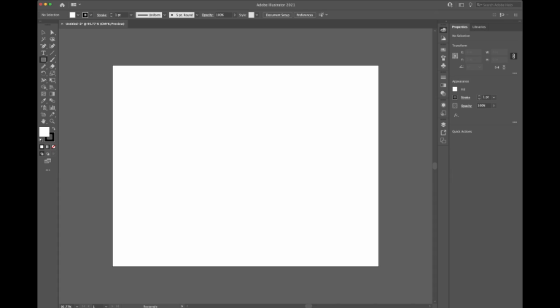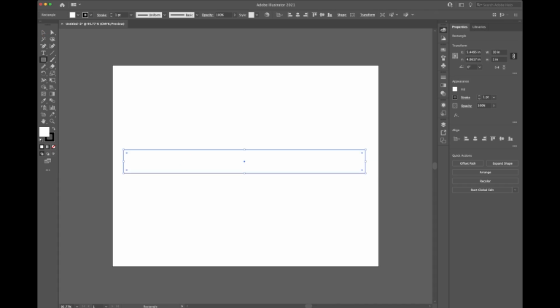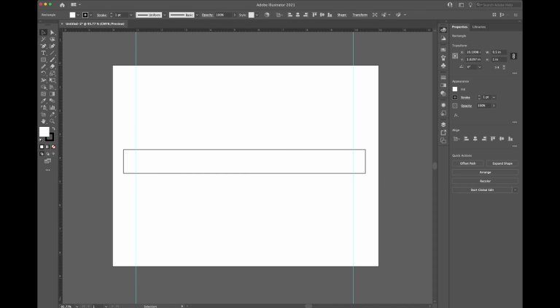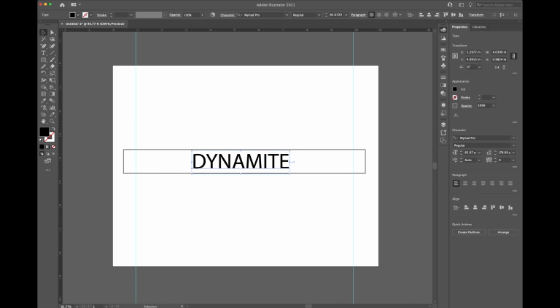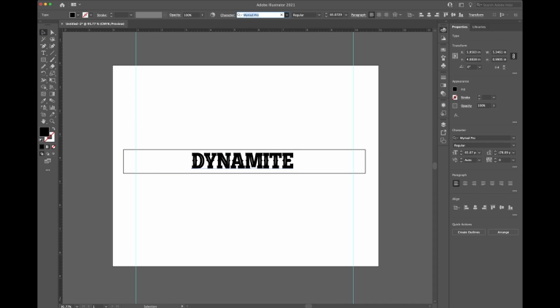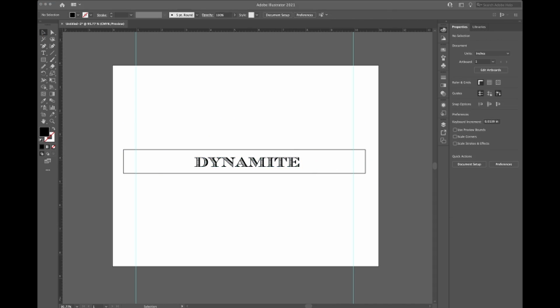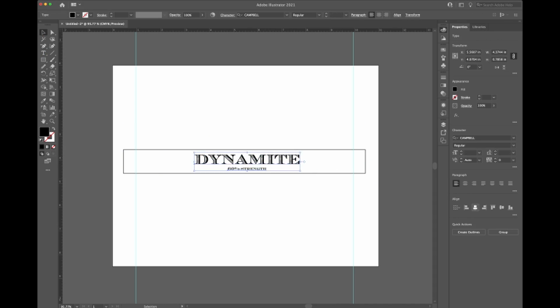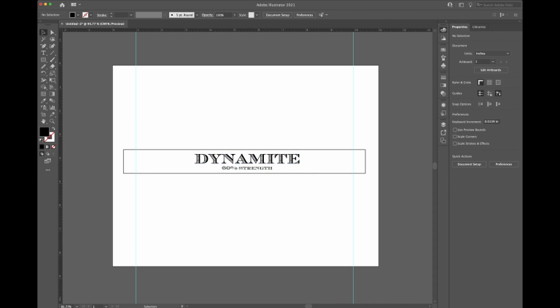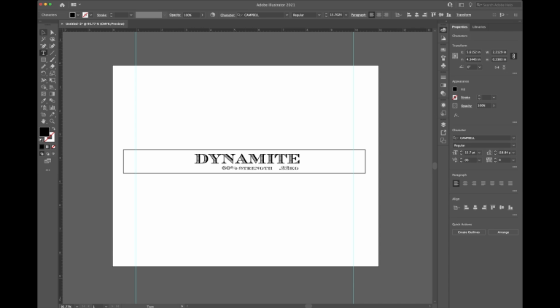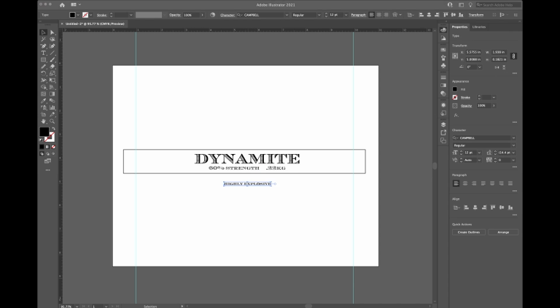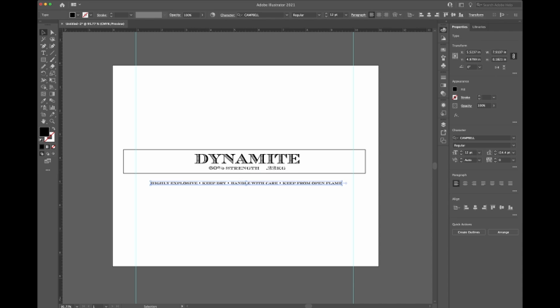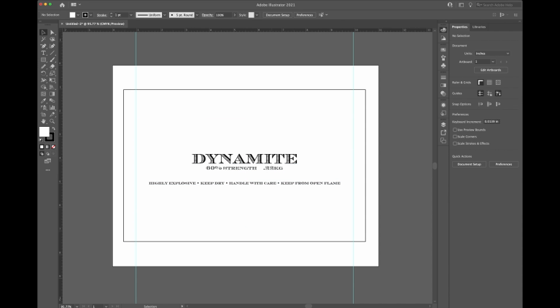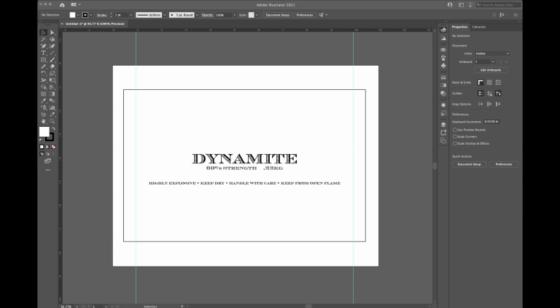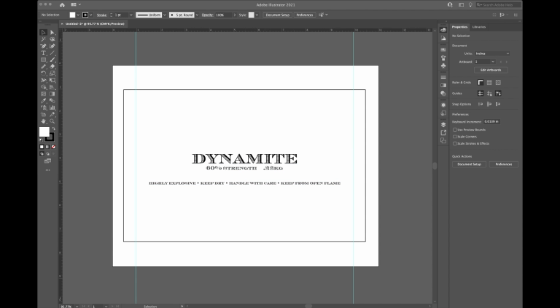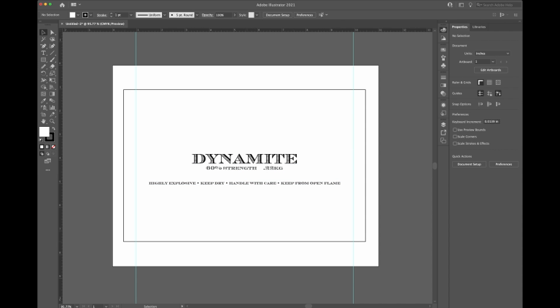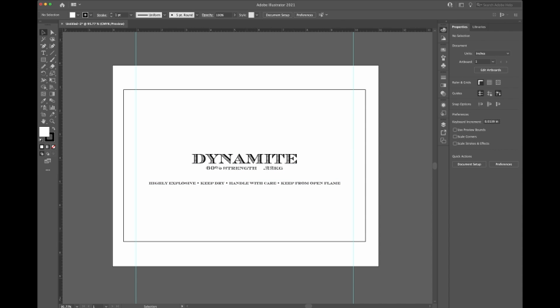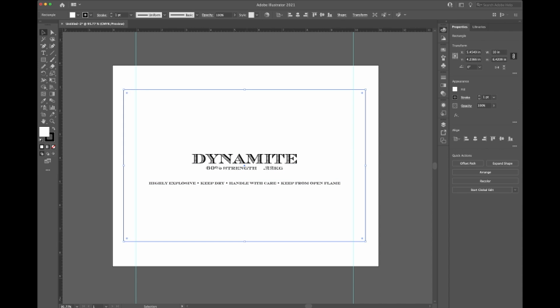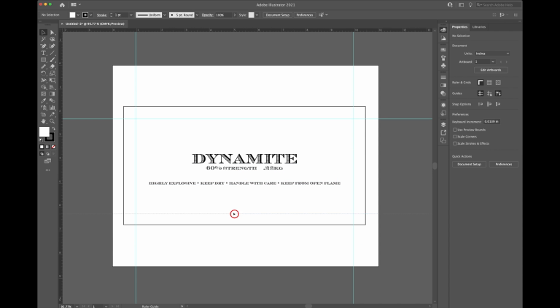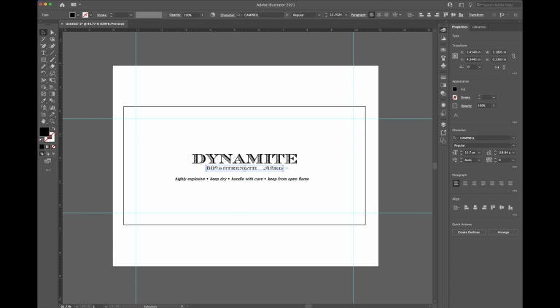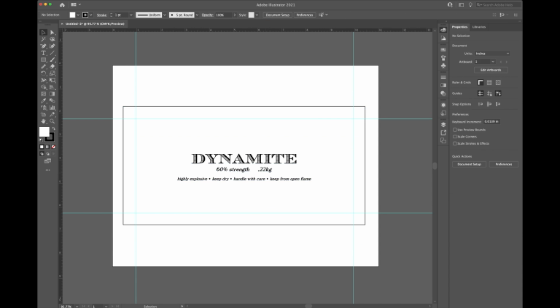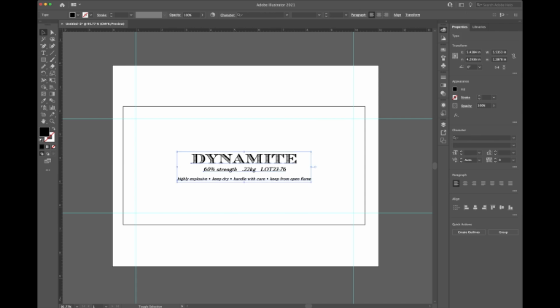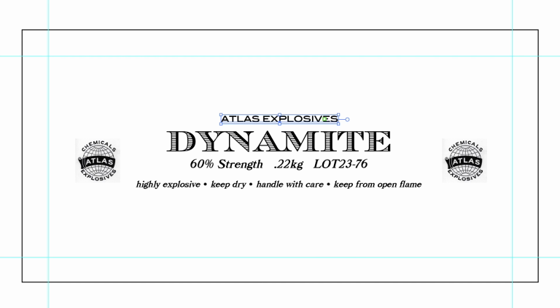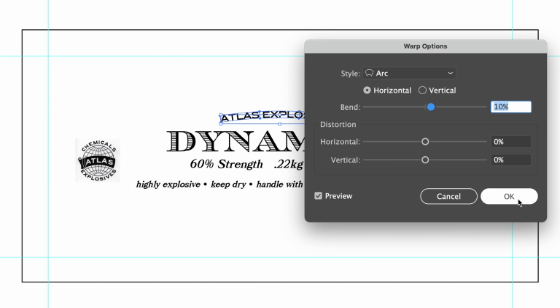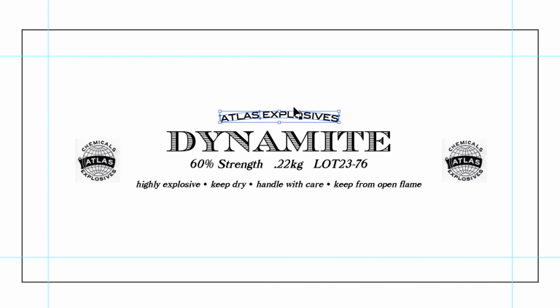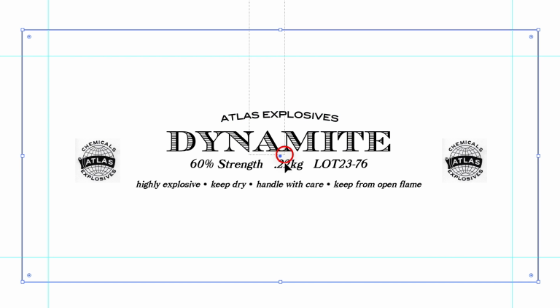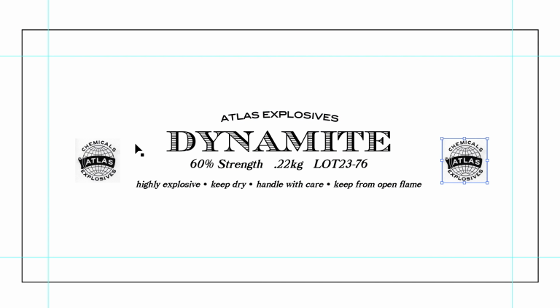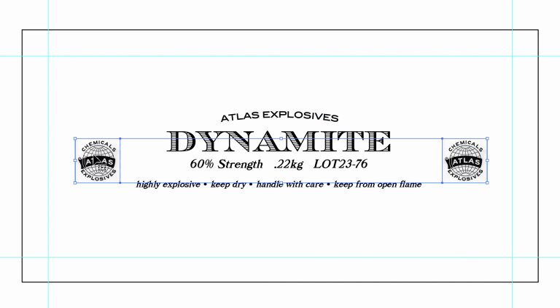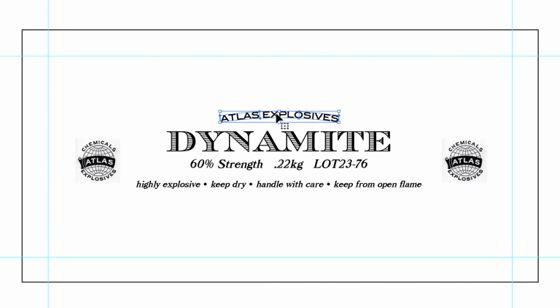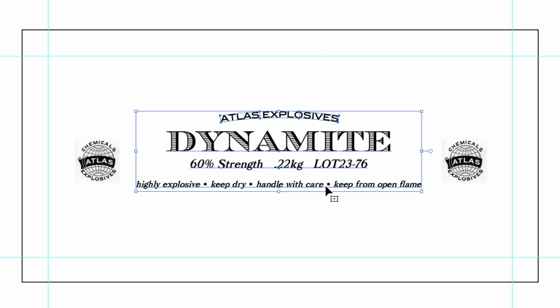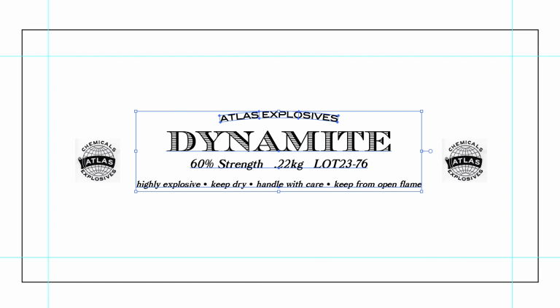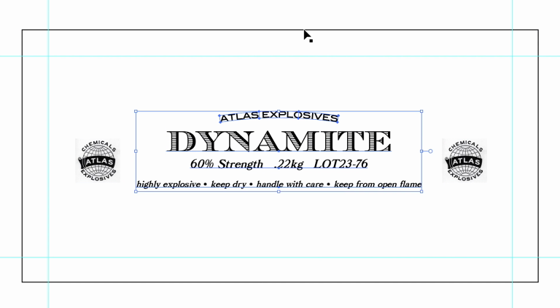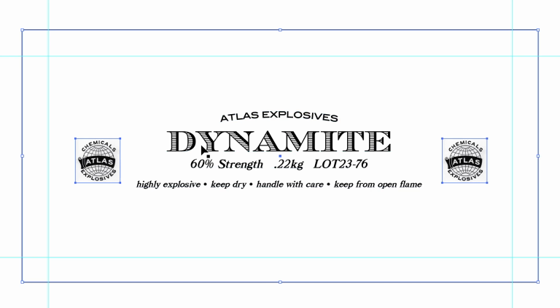To get started, I opened up Adobe Illustrator and started to lay out my design. I knew that I wanted these to have a particular aesthetic that was similar to some that I saw online, so I made sure to include manufacturer information, logos, and other markings to help tell a bit of a story for this prop.